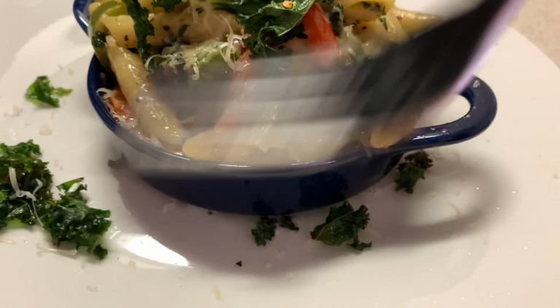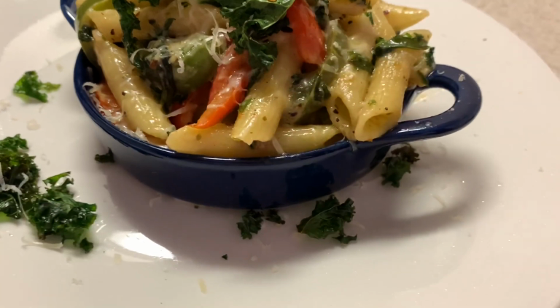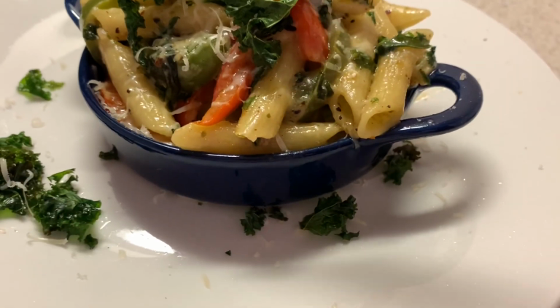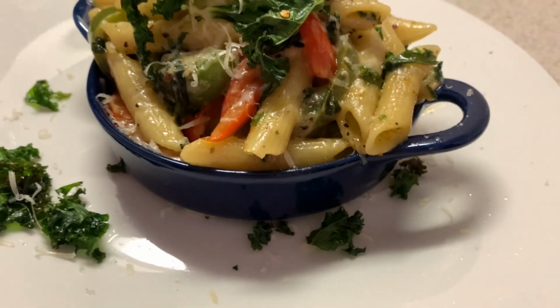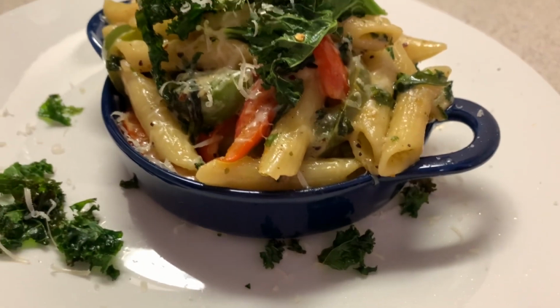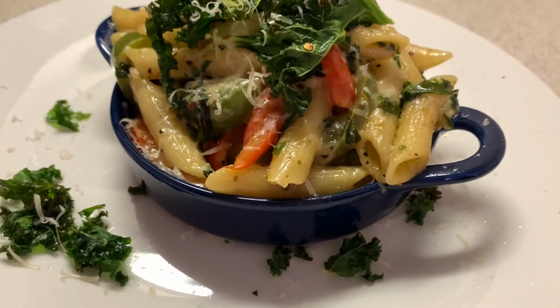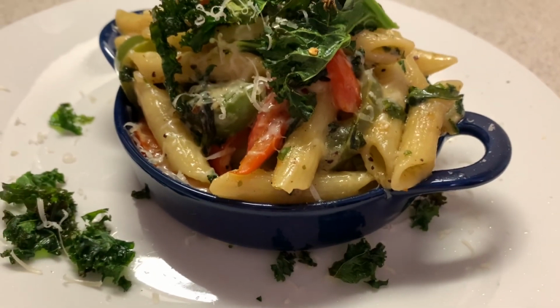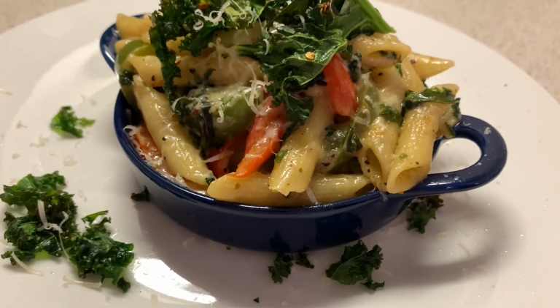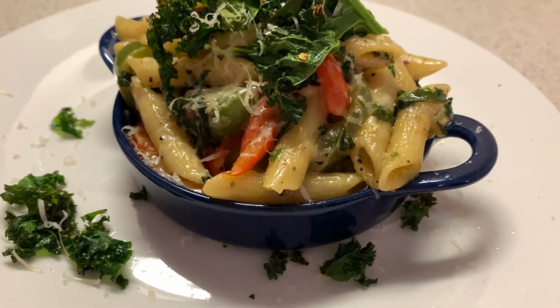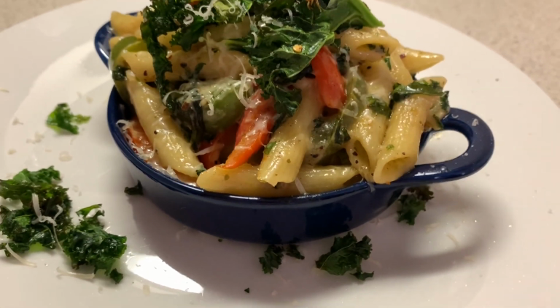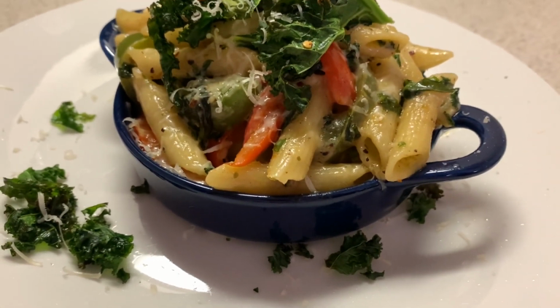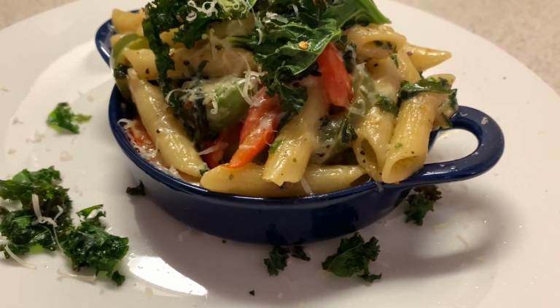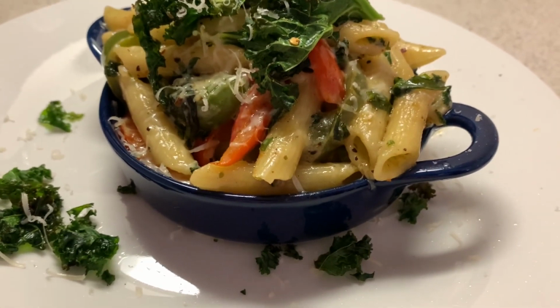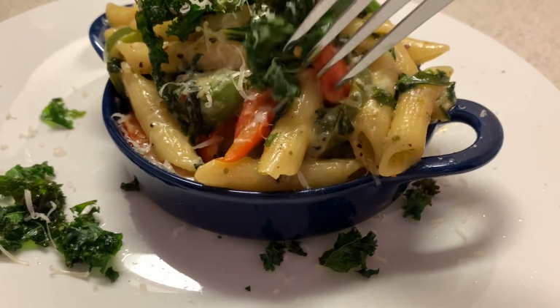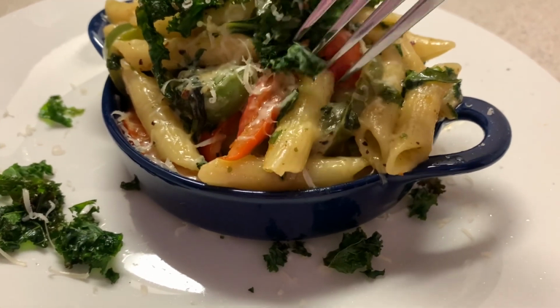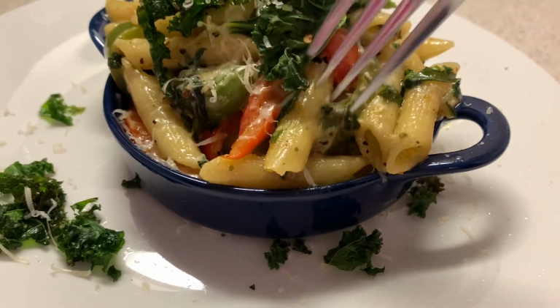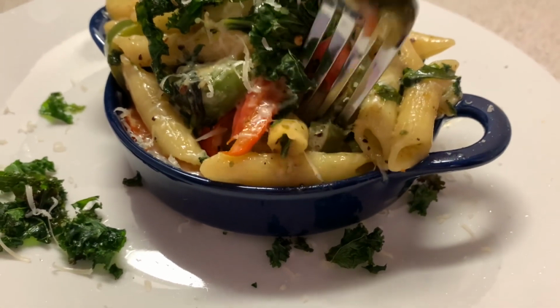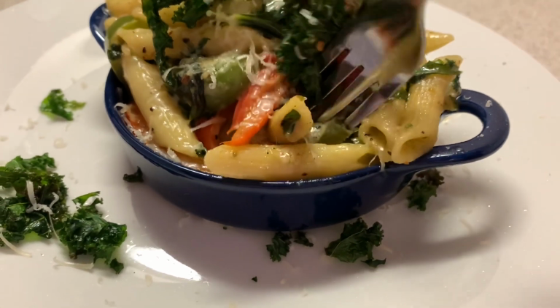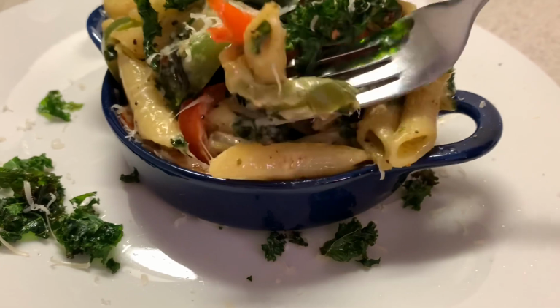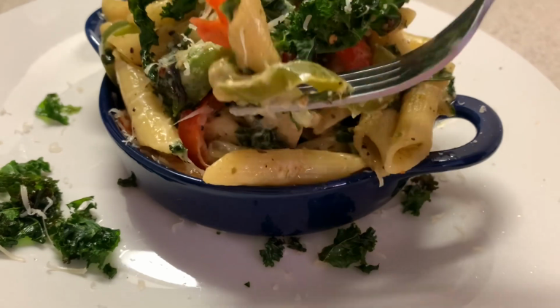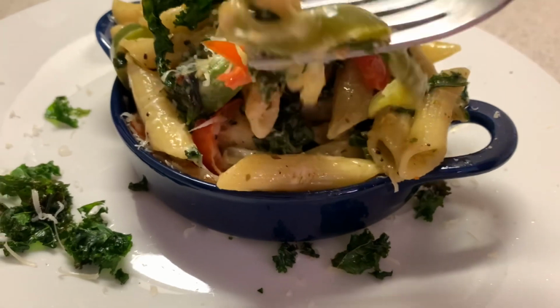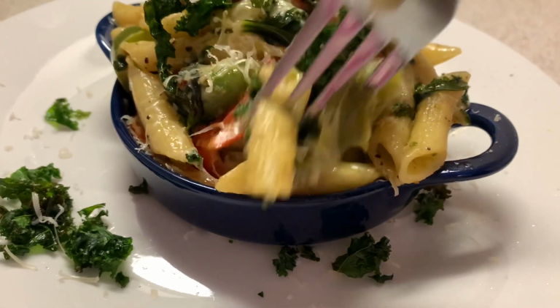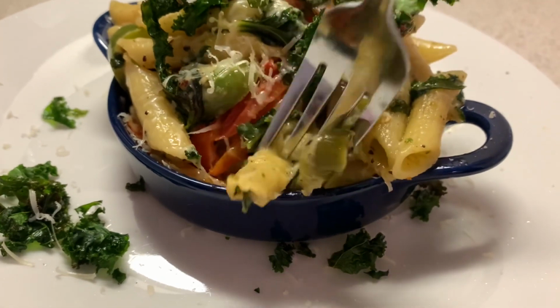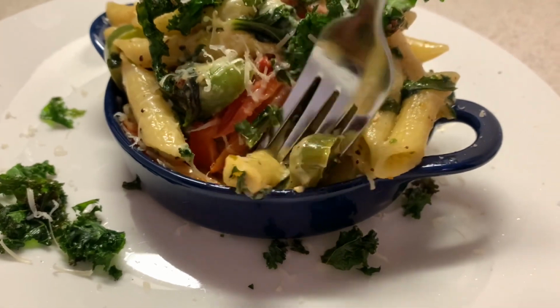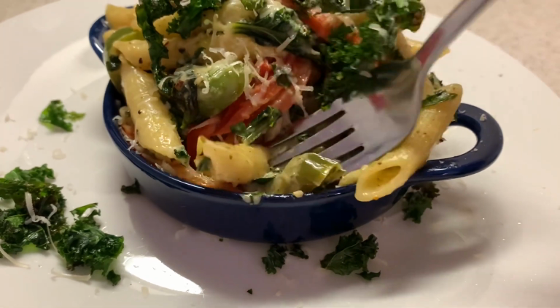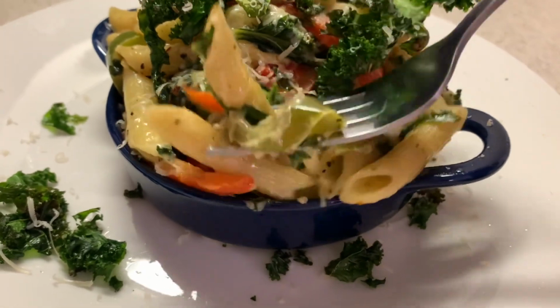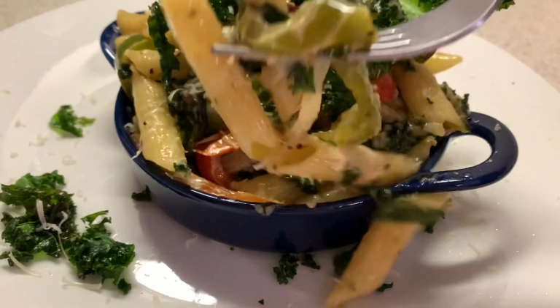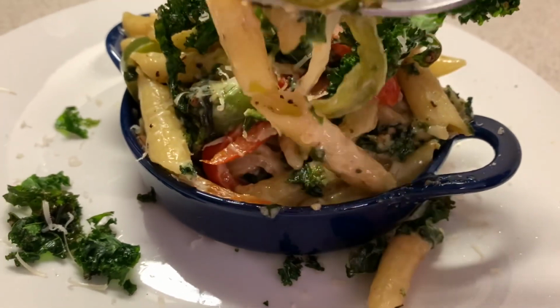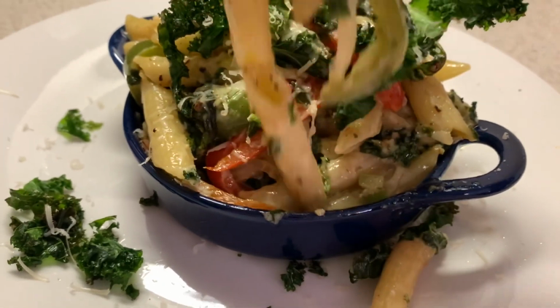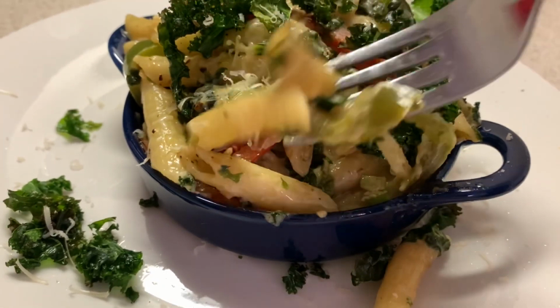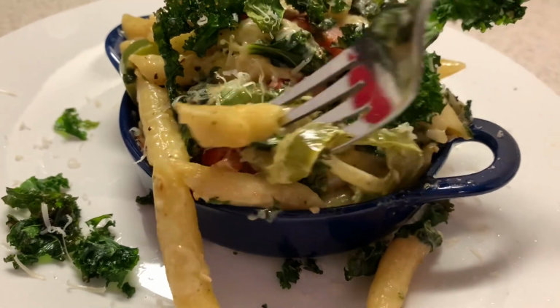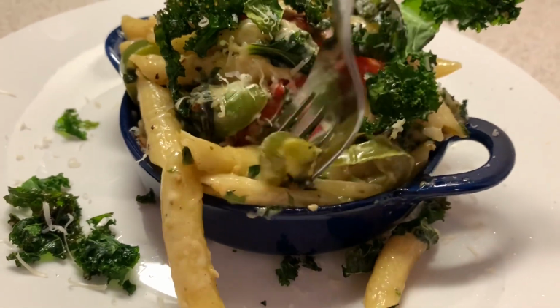Make sure you season the kale chips before you put them in the oven, because they need to be seasoned. So don't come on here and say they're nasty — you better season them.